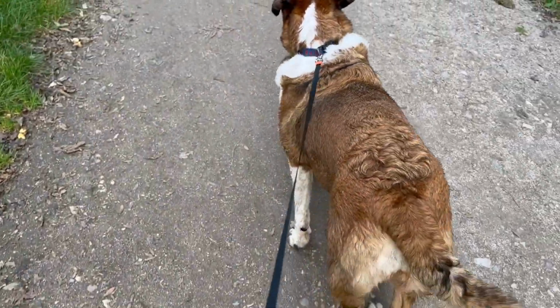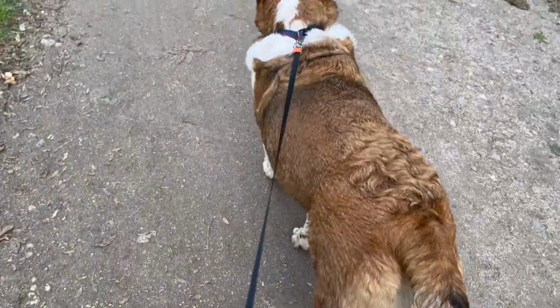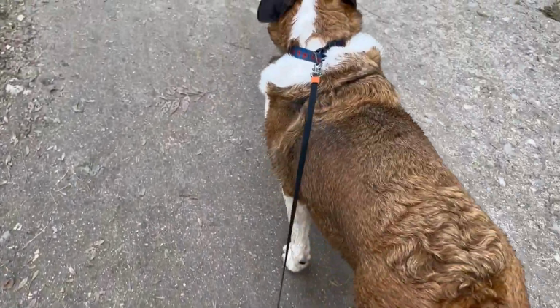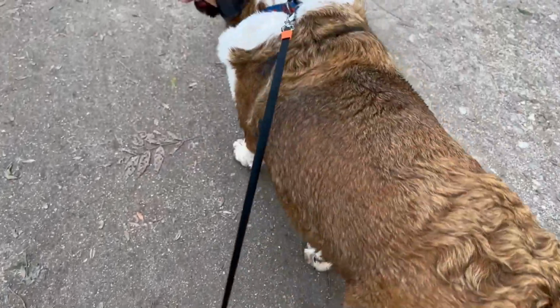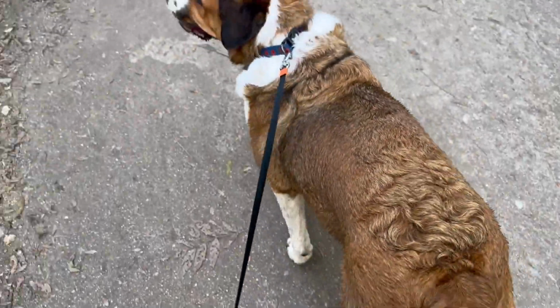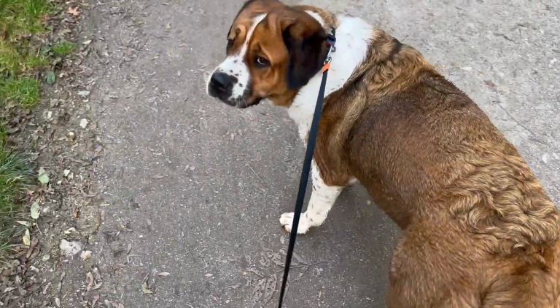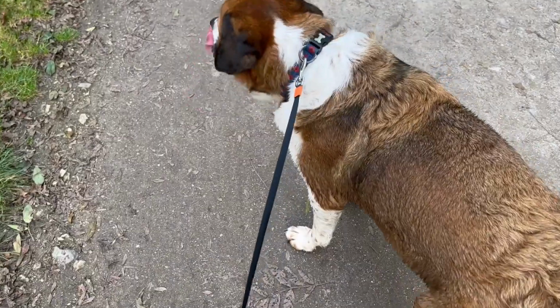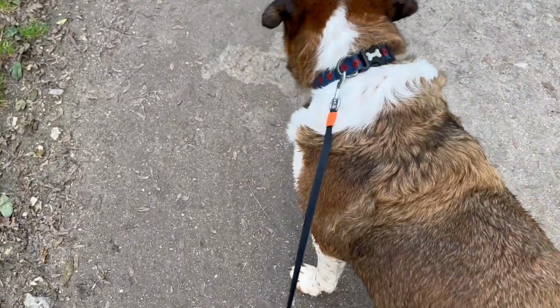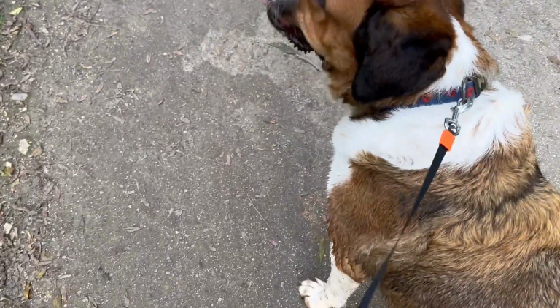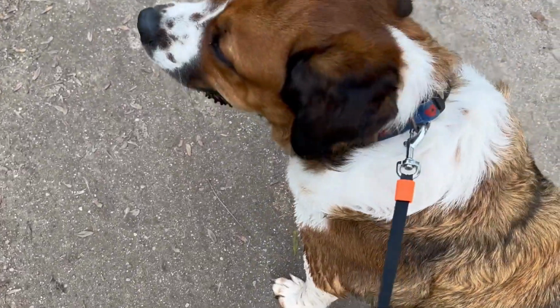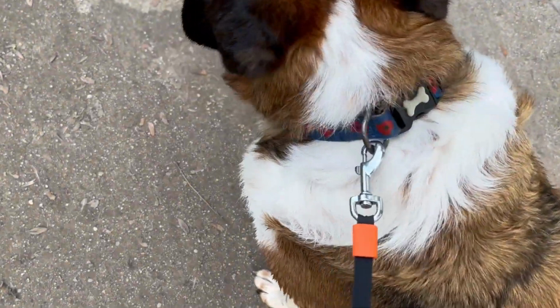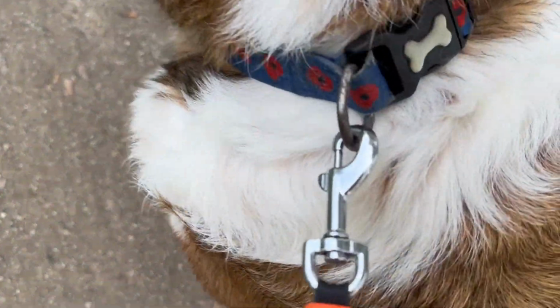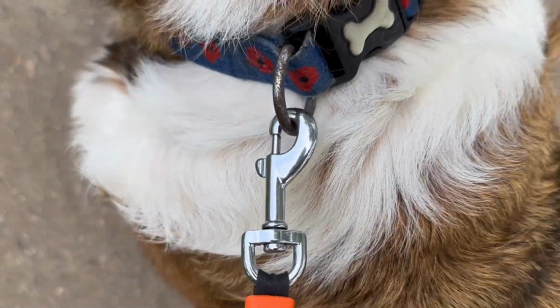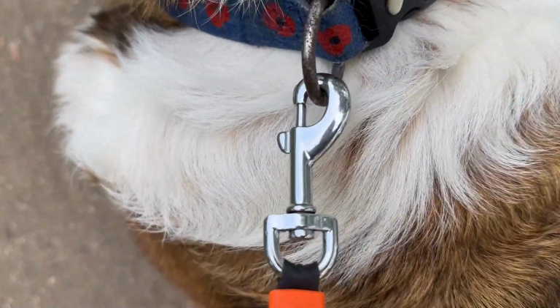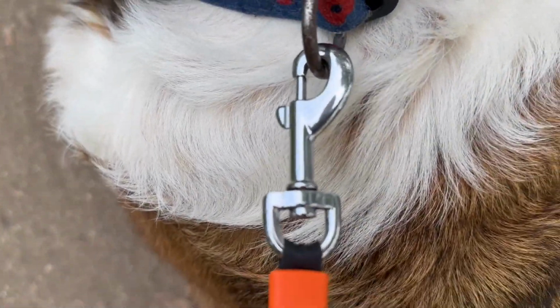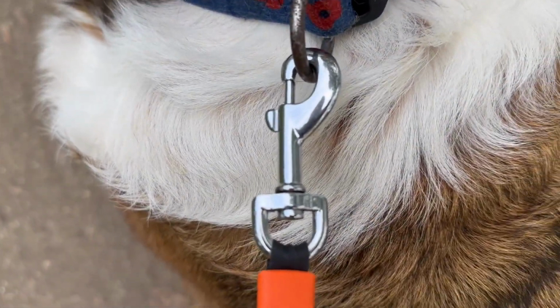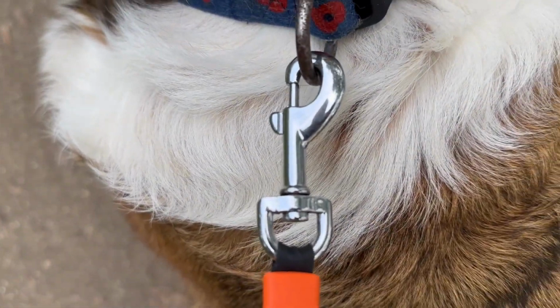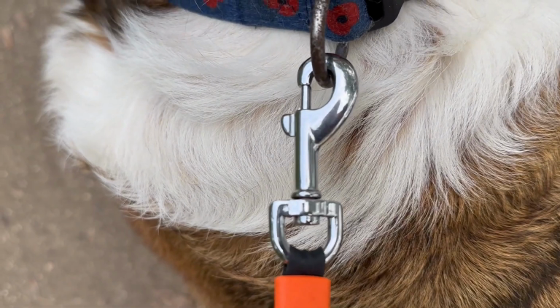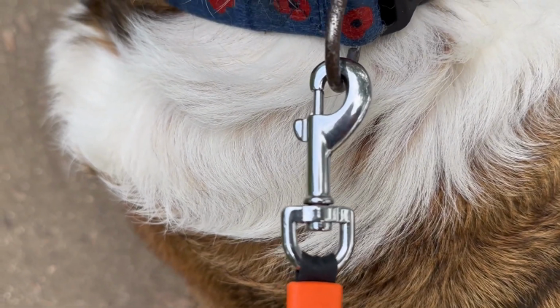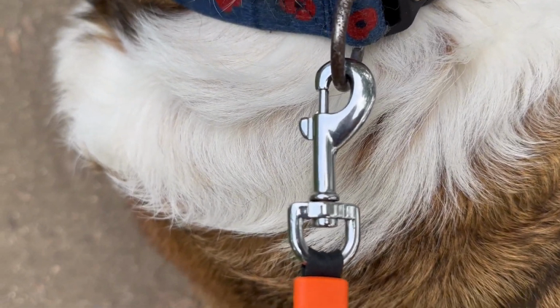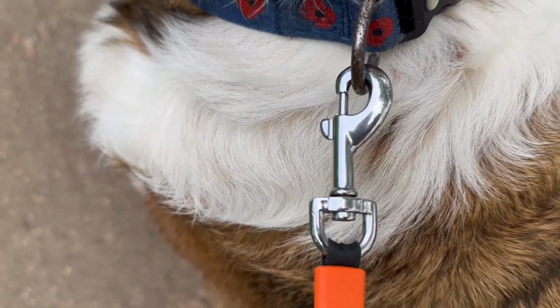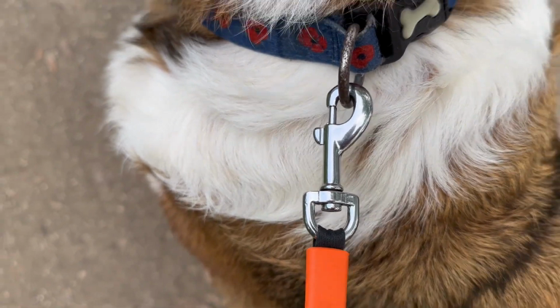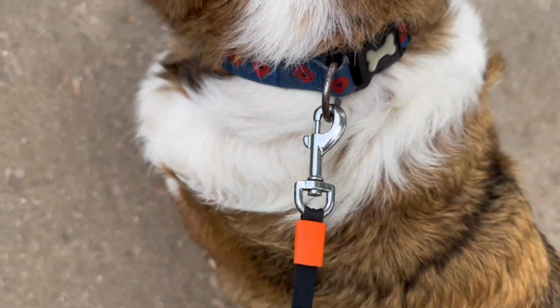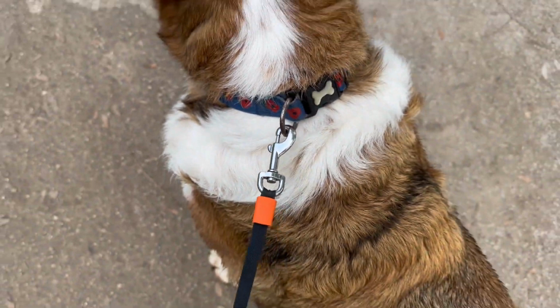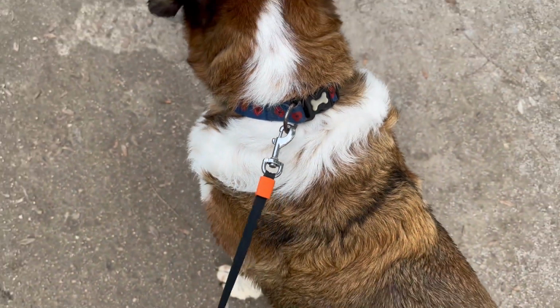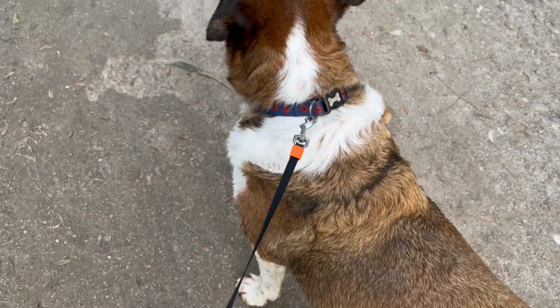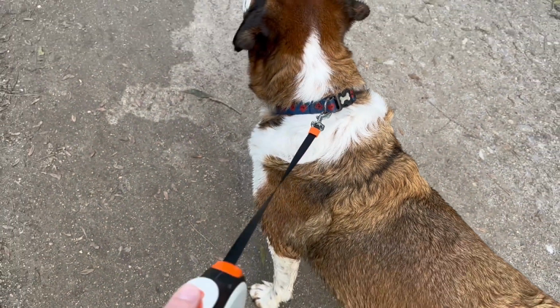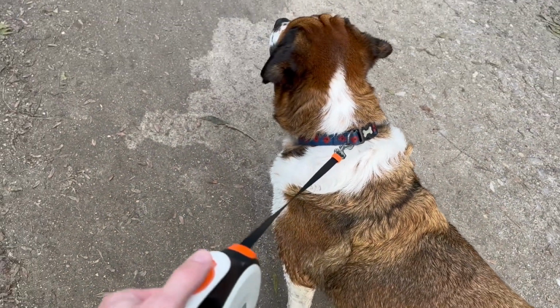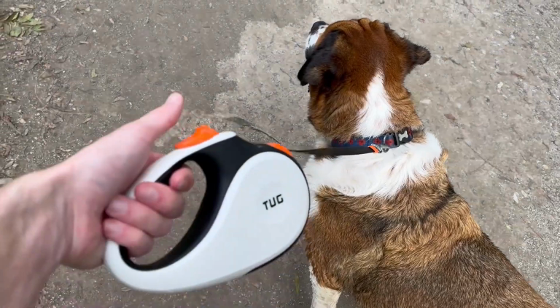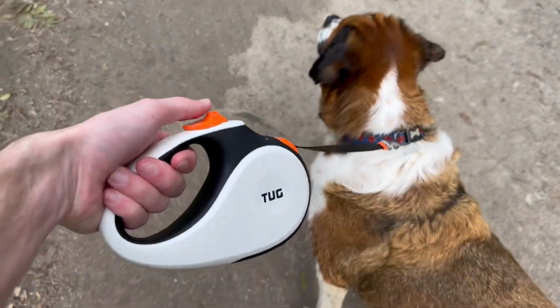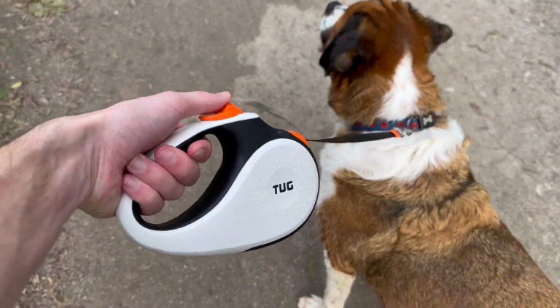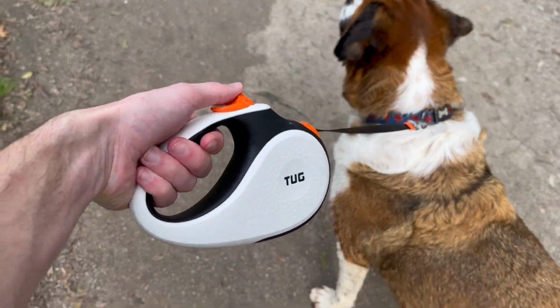If I just bring you in and show you — there we go — you can see just a standard clip just there, nice and easy to fasten to any collar or harness that you want to use for your dog. Overall, yeah, really impressed, really like it.